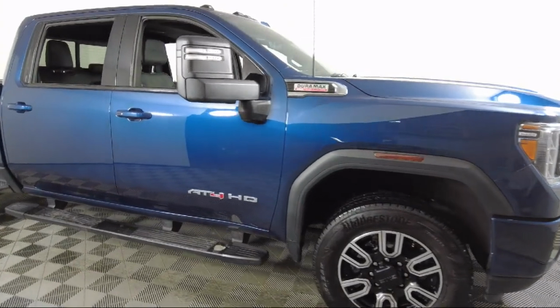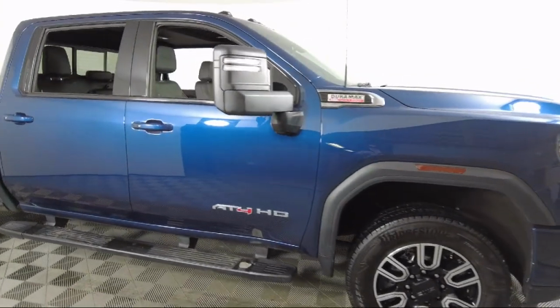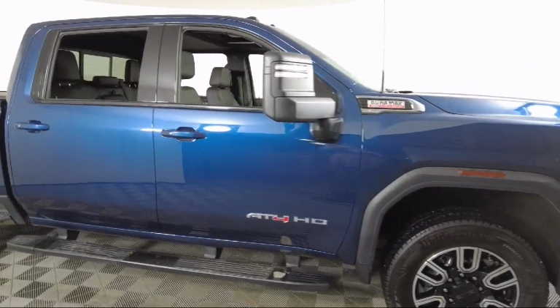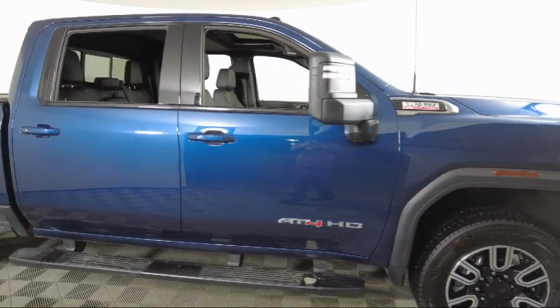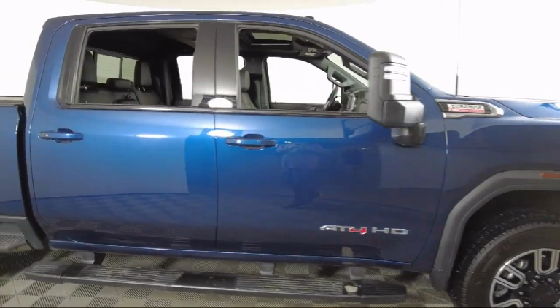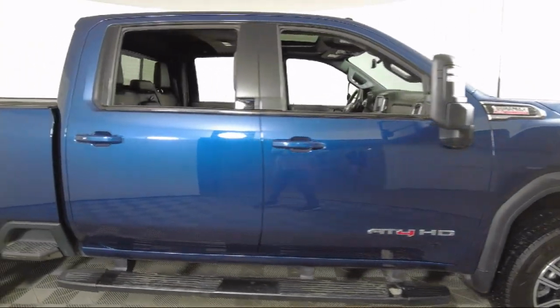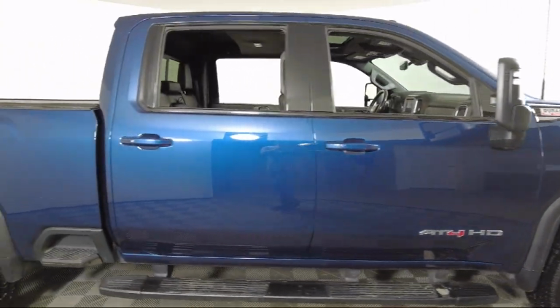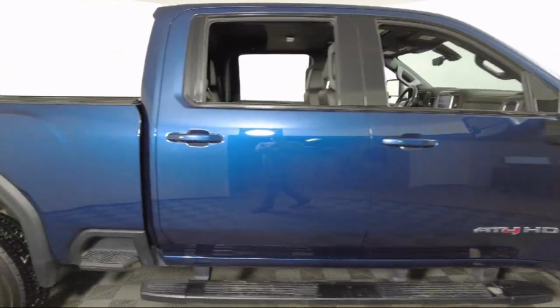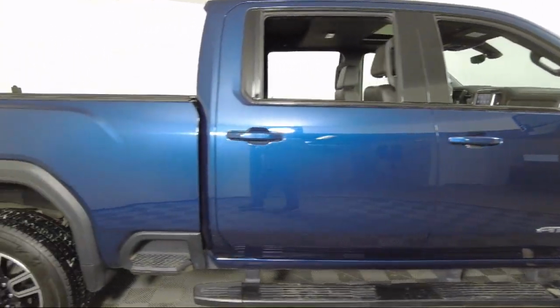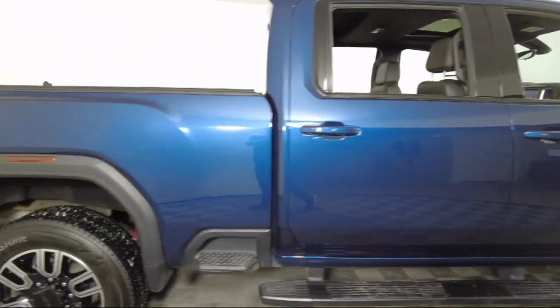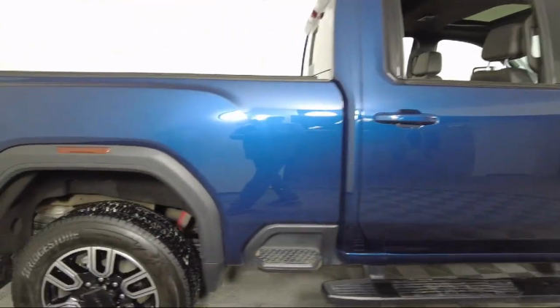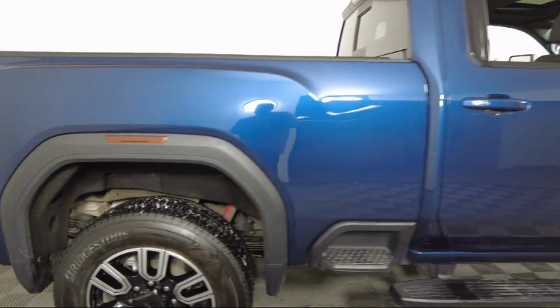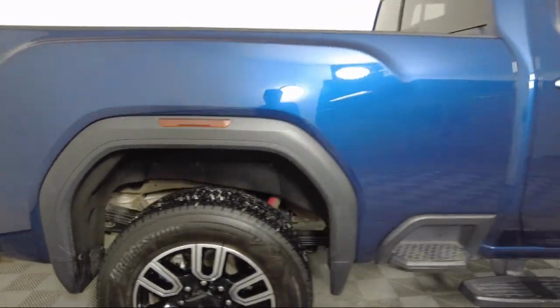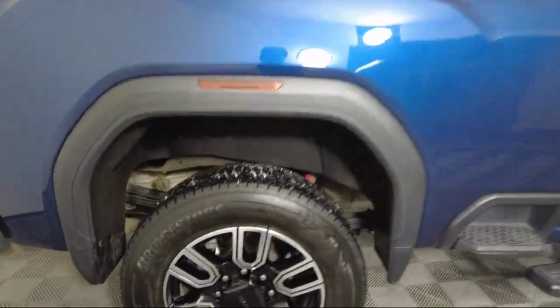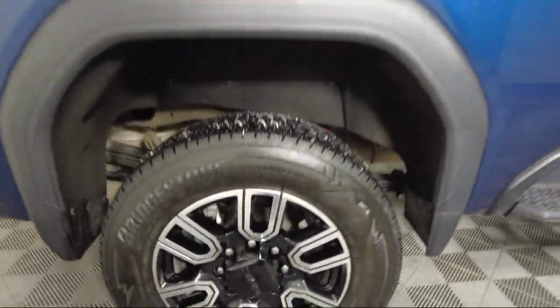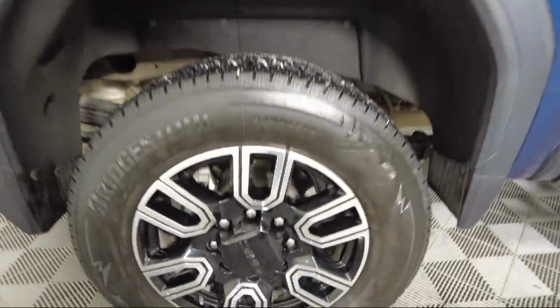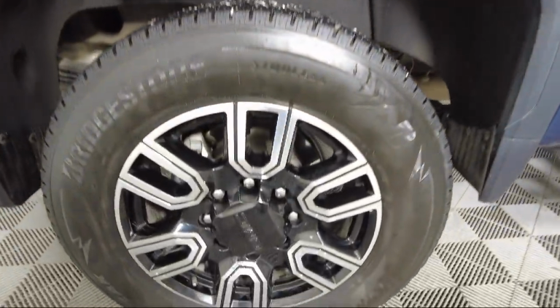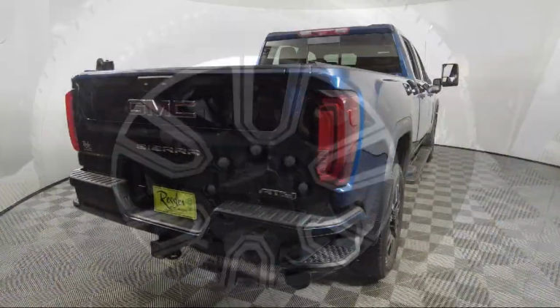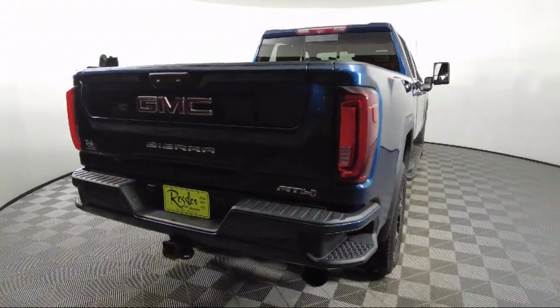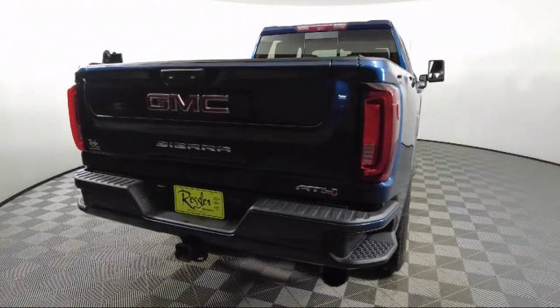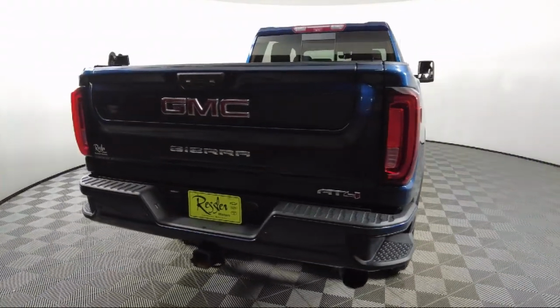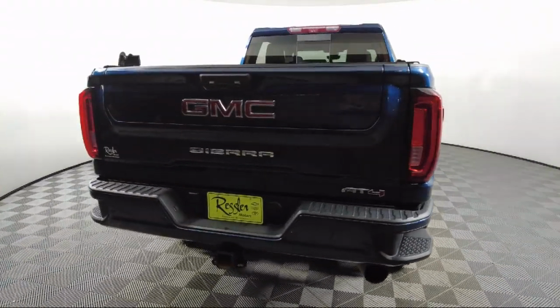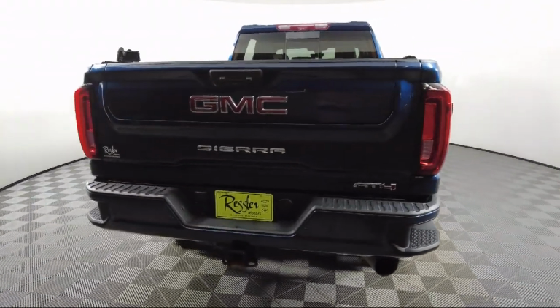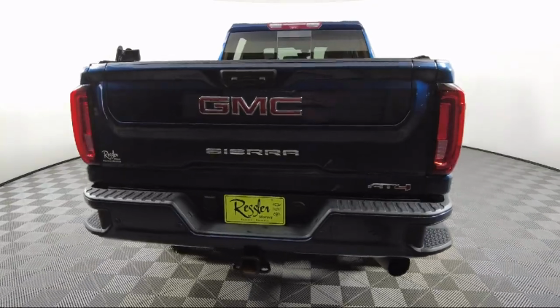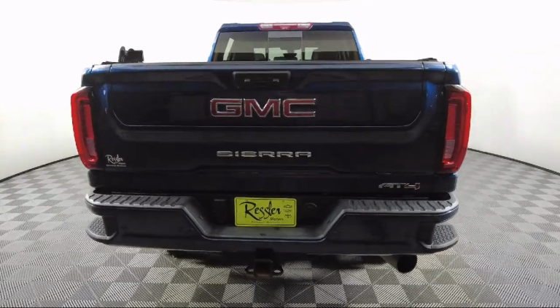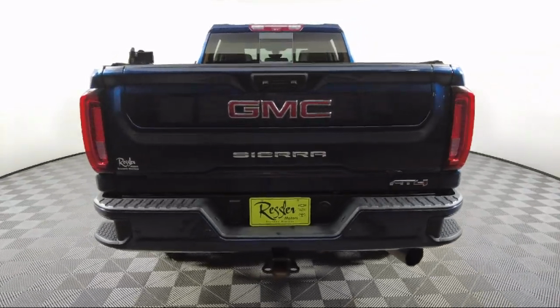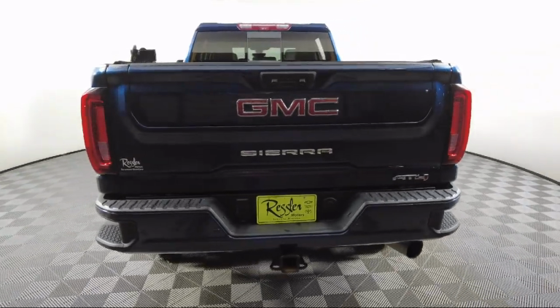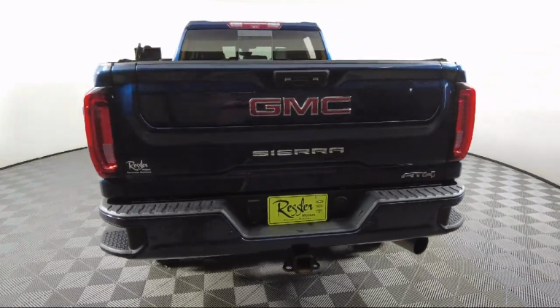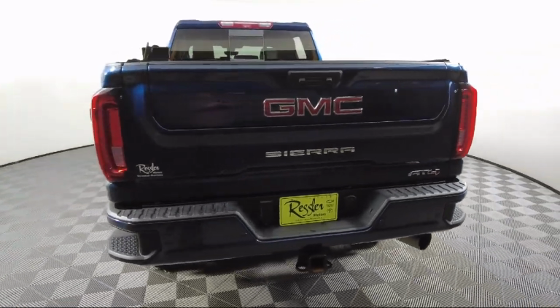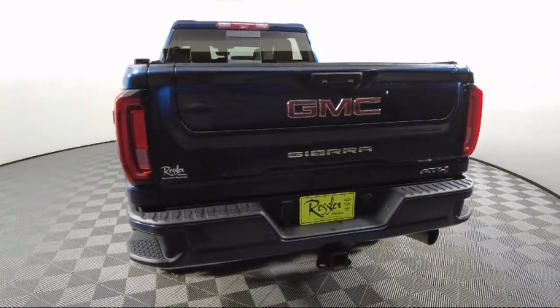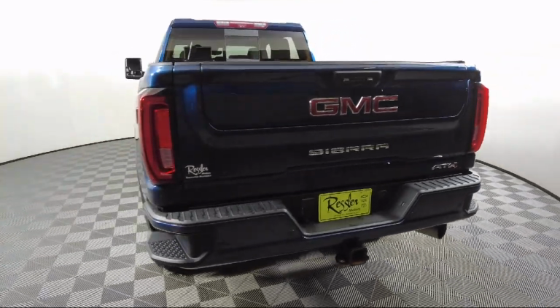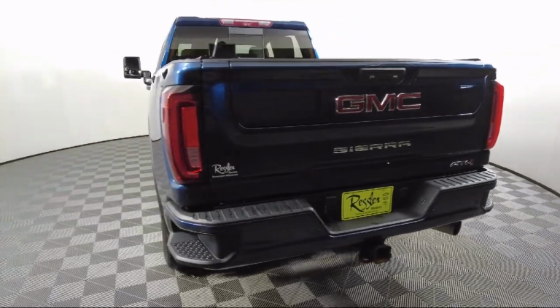It also features a rear camera mirror, 10-way power passenger seat adjuster with lumbar, ultrasonic front and rear park assist, automatic emergency braking, Wi-Fi and hotspot capable, and has less than 40,000 miles on the odometer.